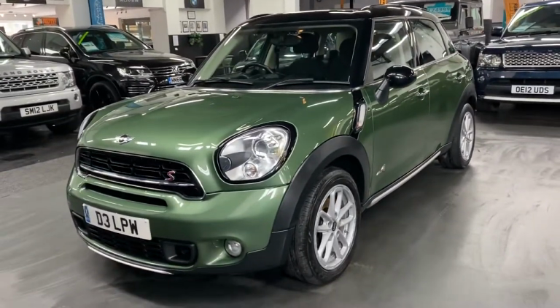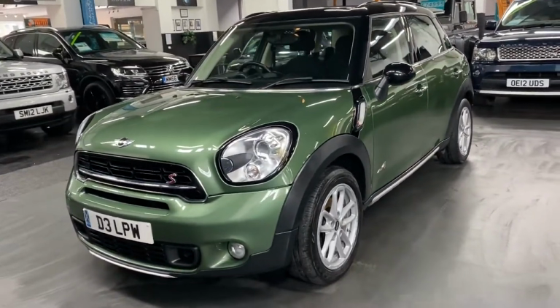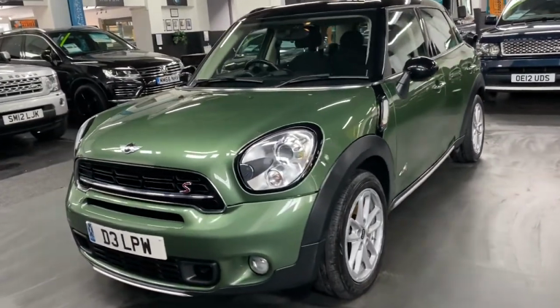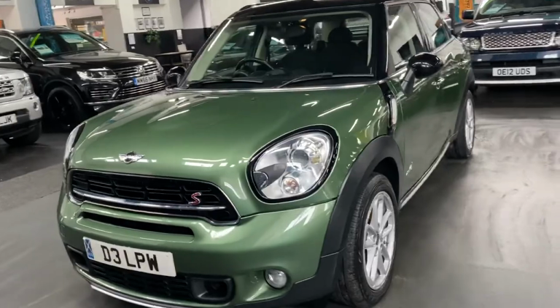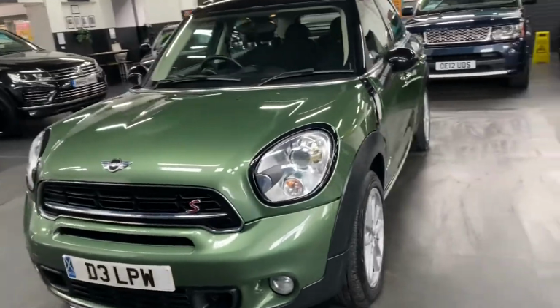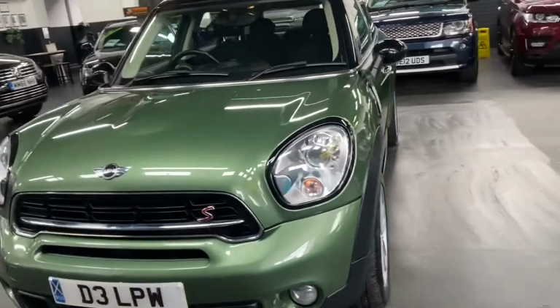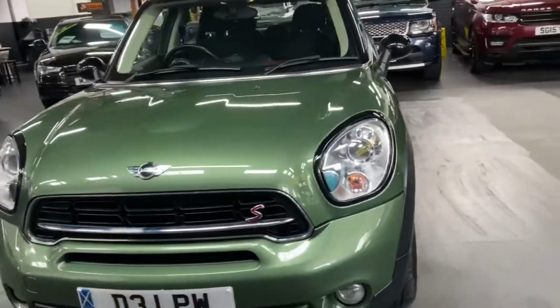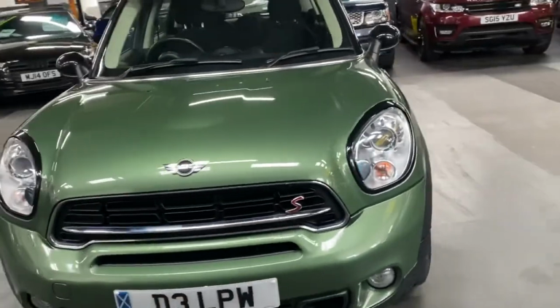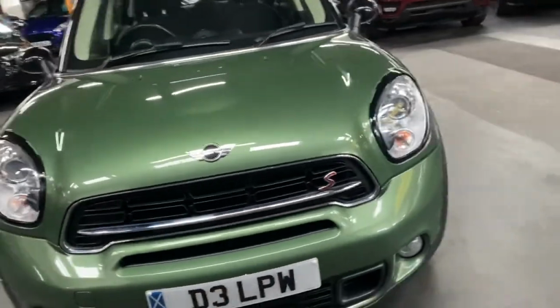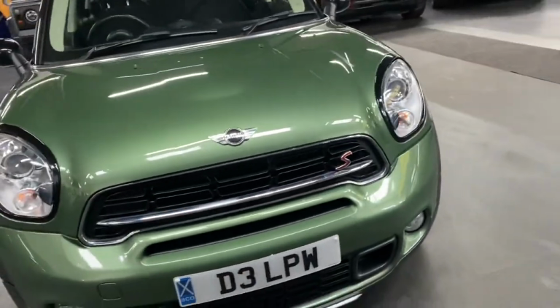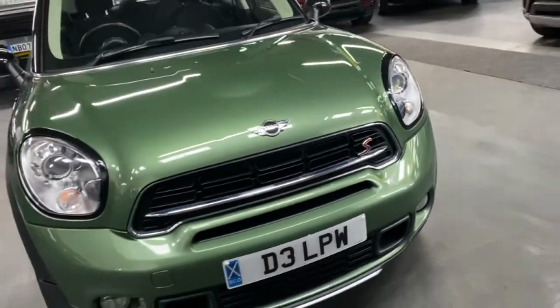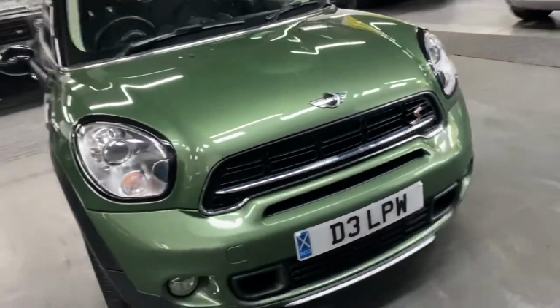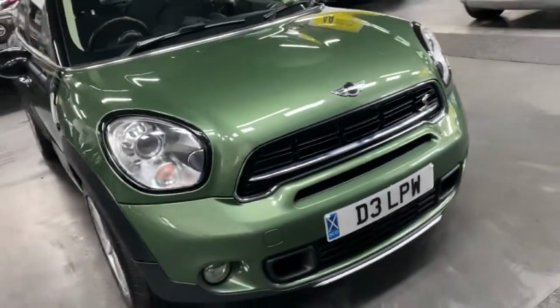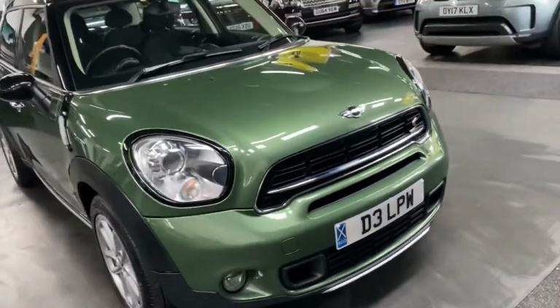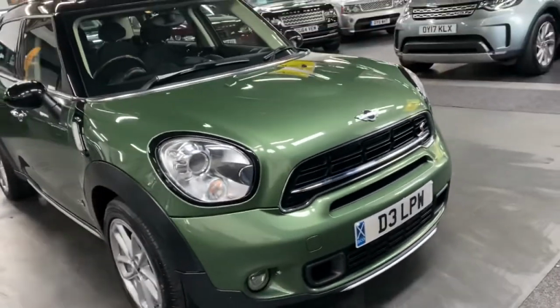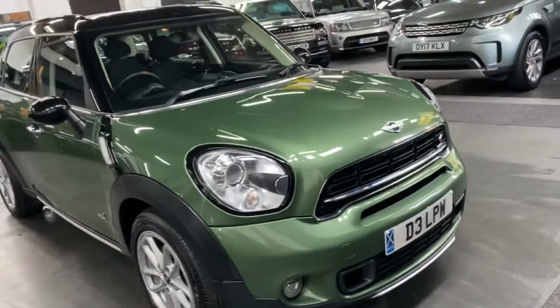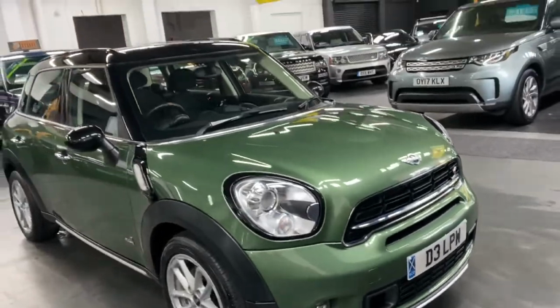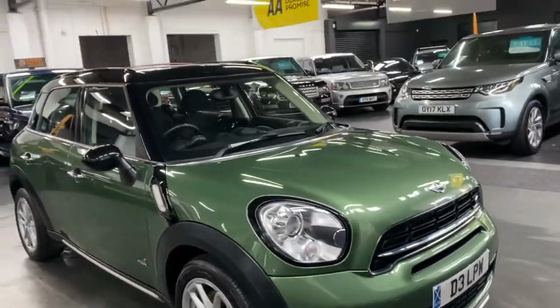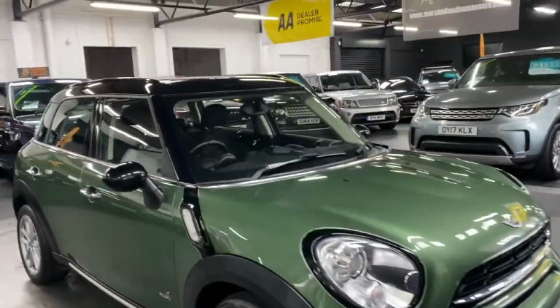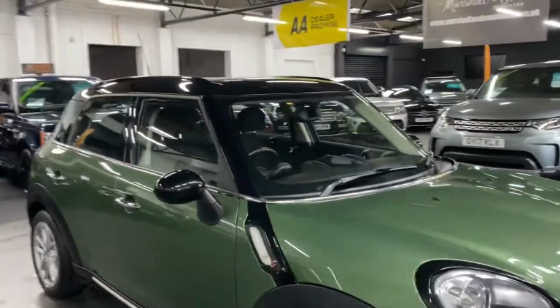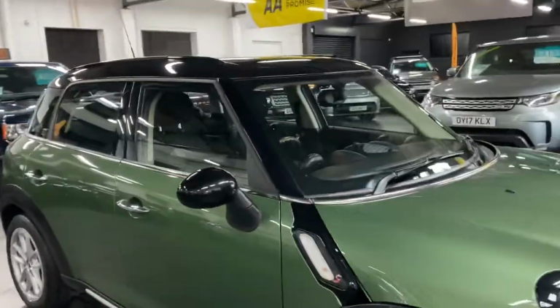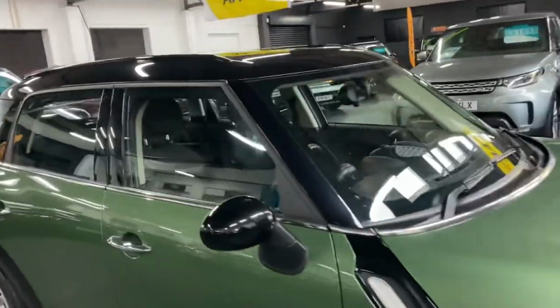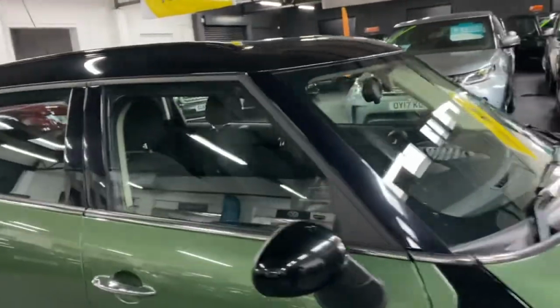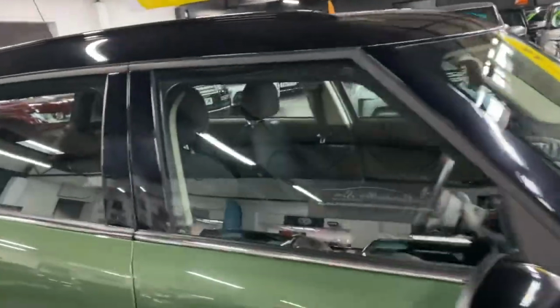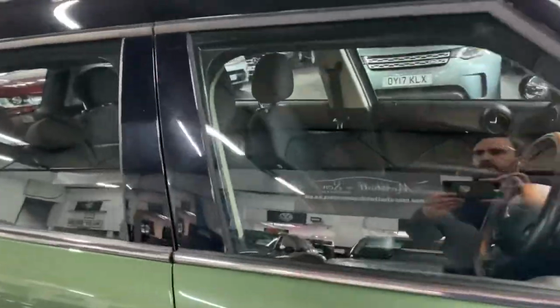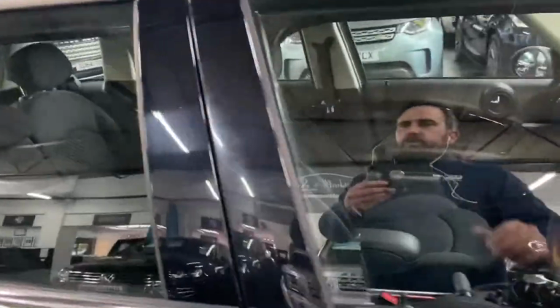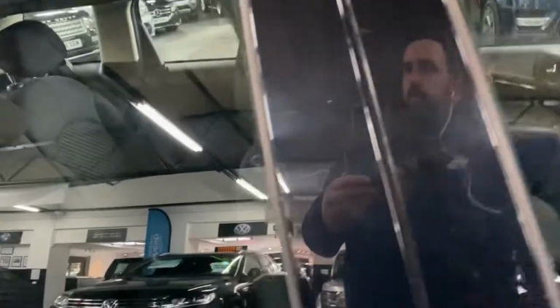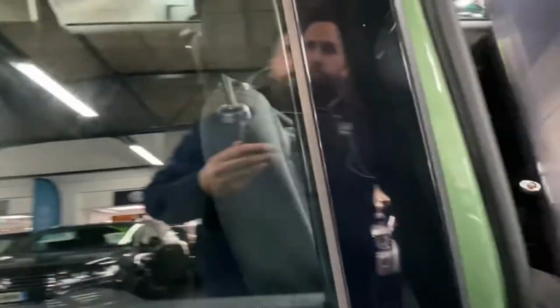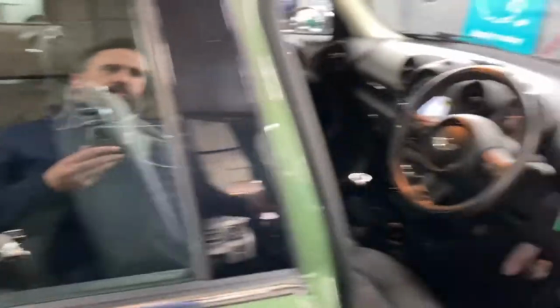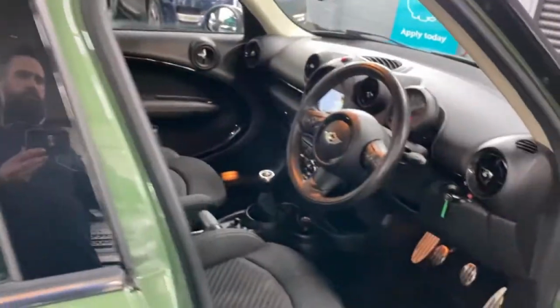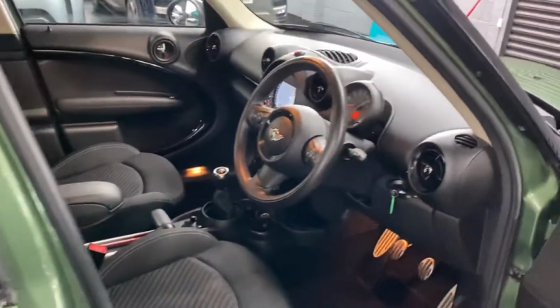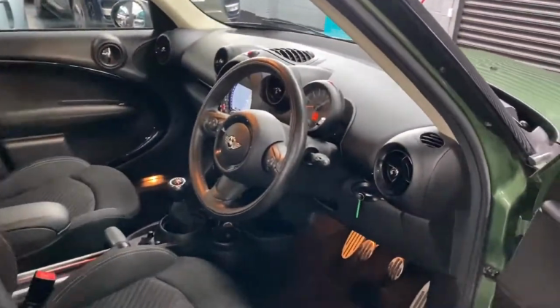It's also got the media pack and satellite navigation — those are two expensive options. I think the total option bill was about £4,800 to be exact.